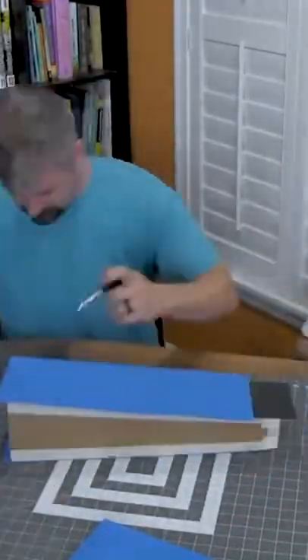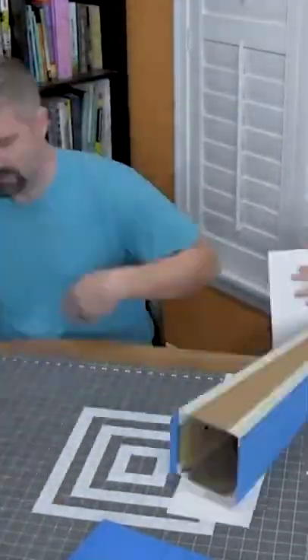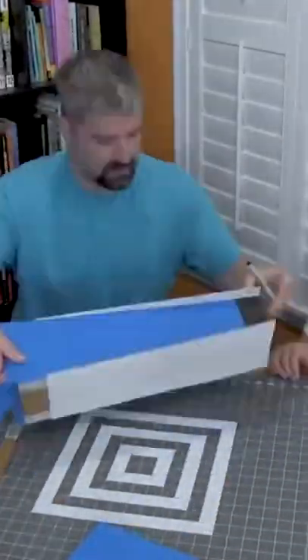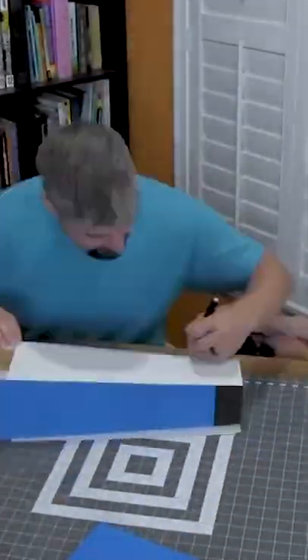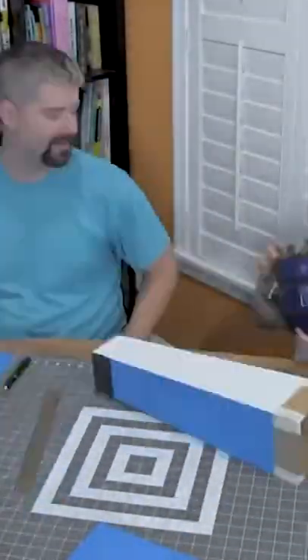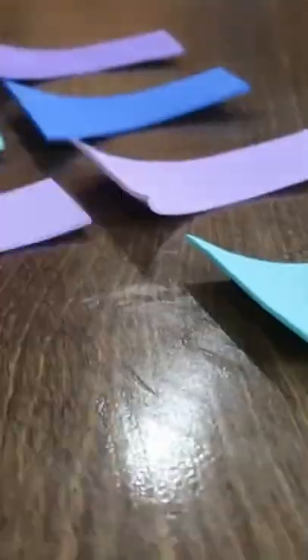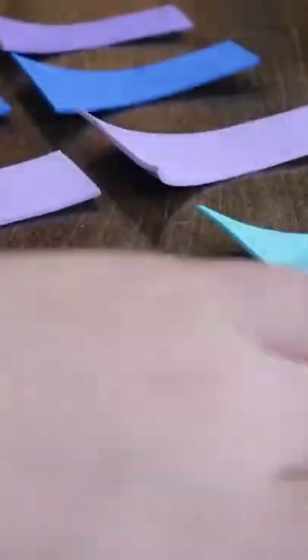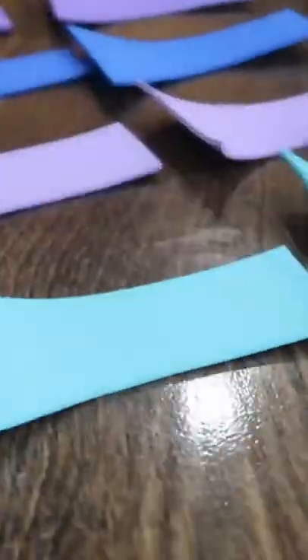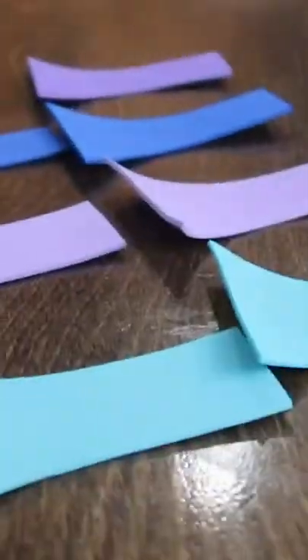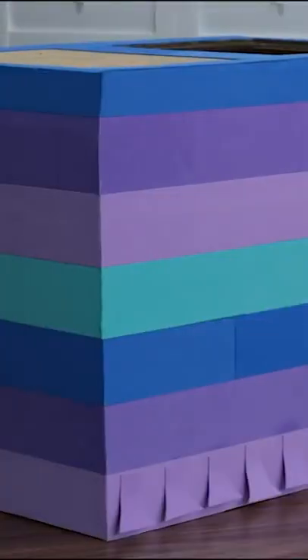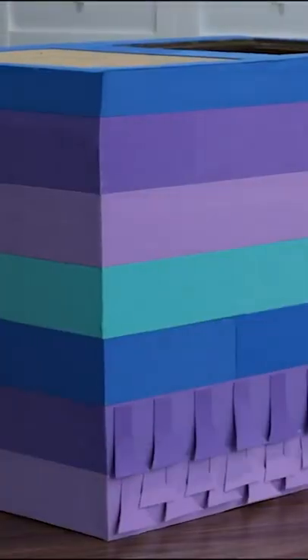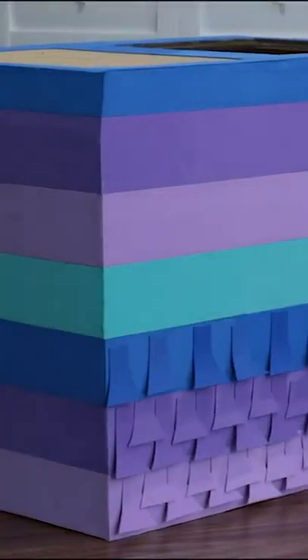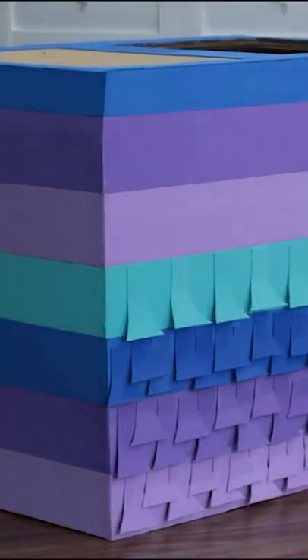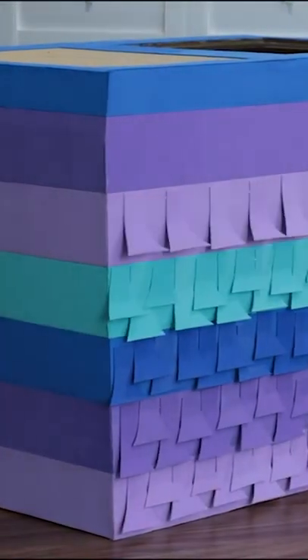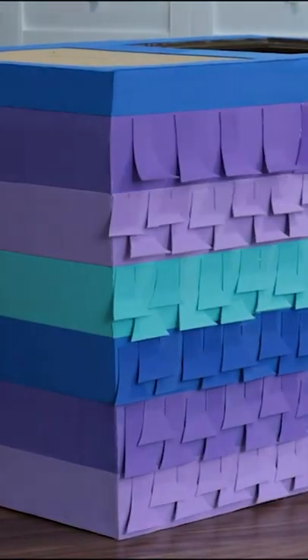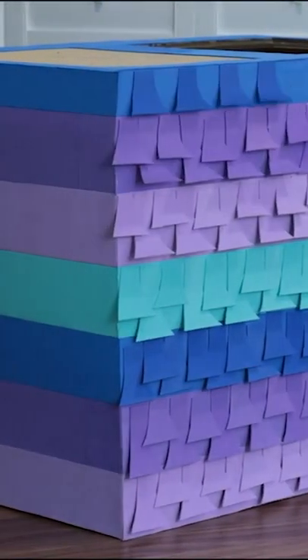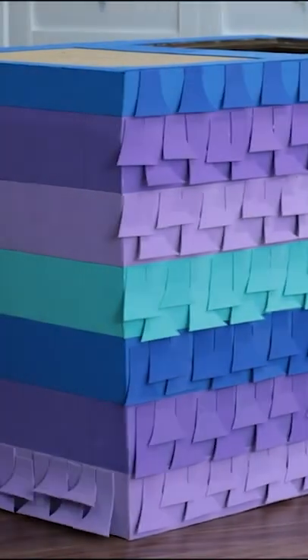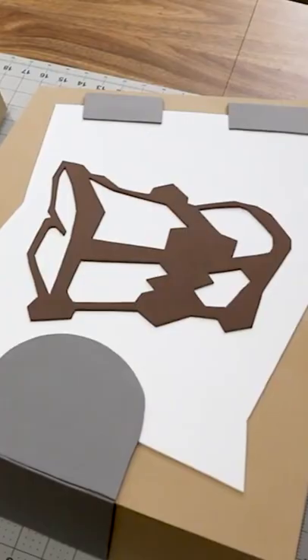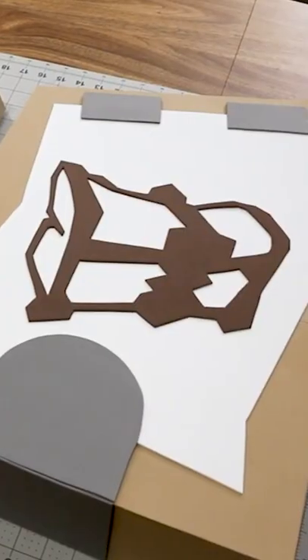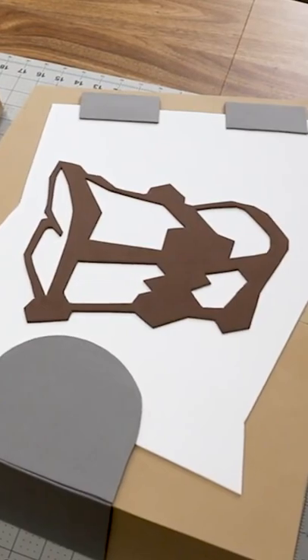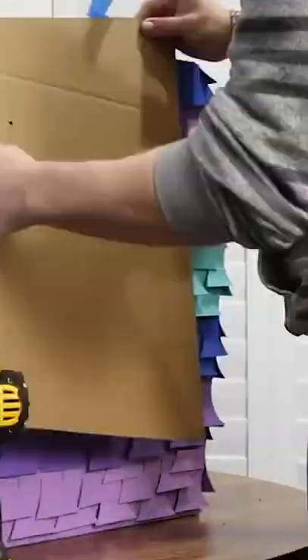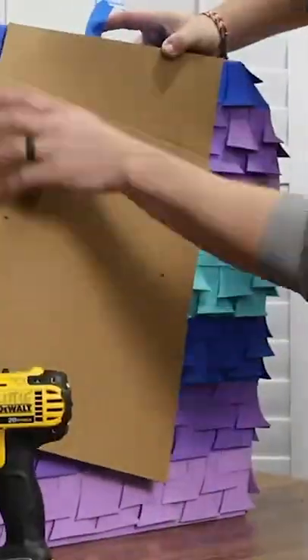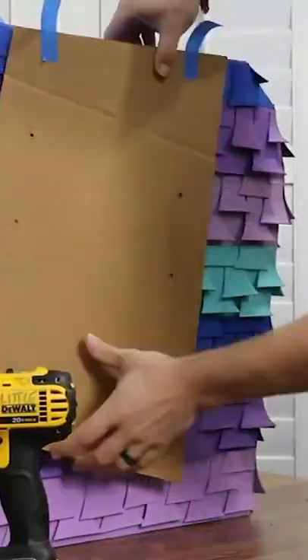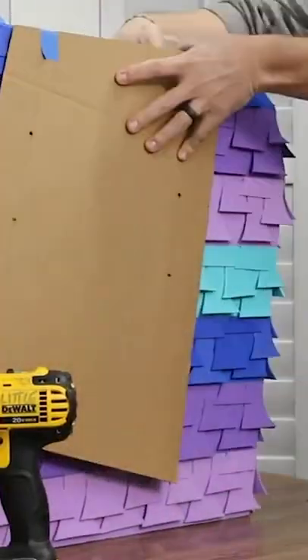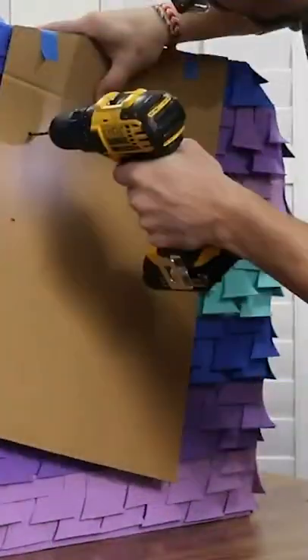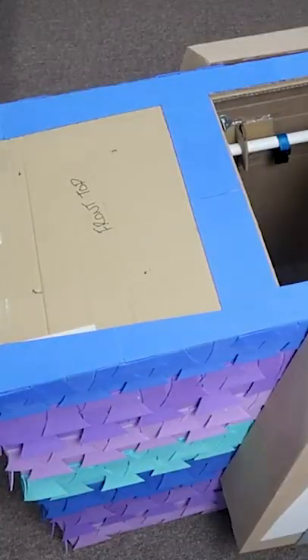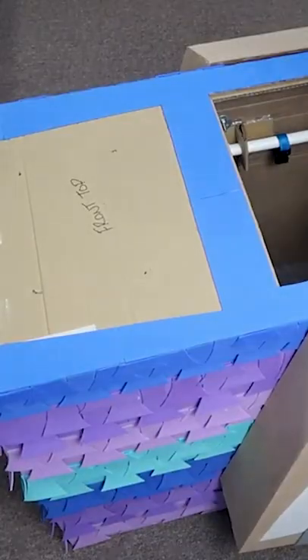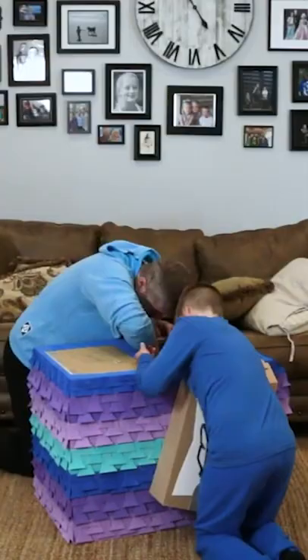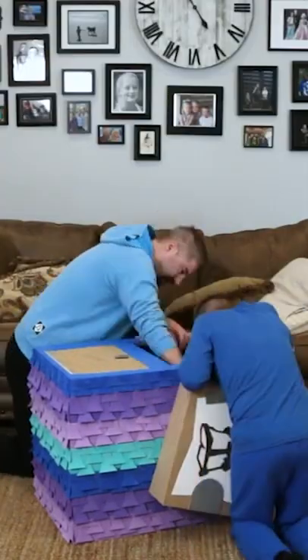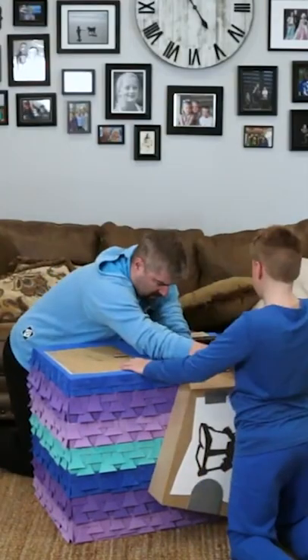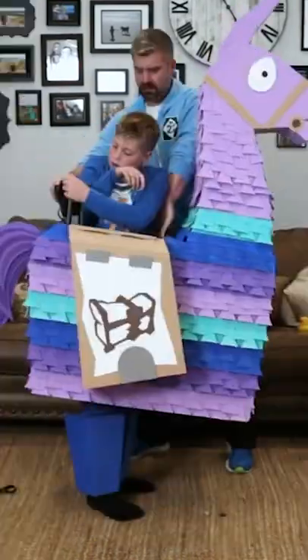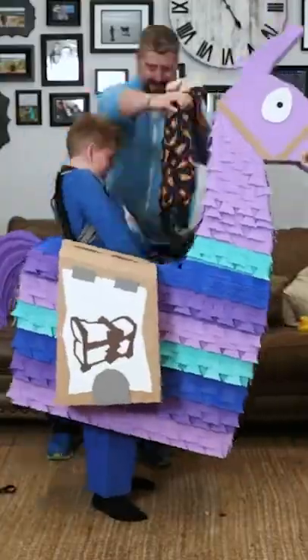After hours and hours of decorating, we were finally able to get a good idea of what this thing was going to look like. Put on the finishing touches, made the loot bags on the sides, put everything together, and here's his reaction.